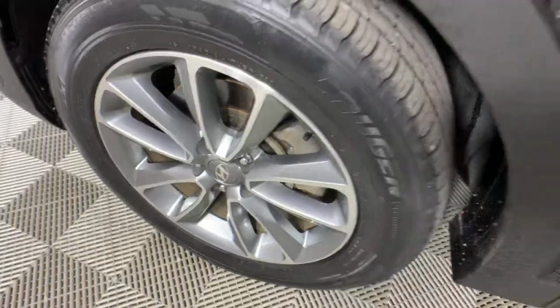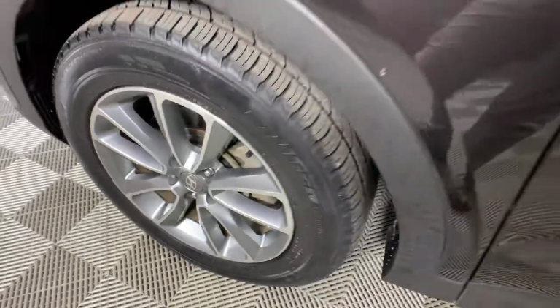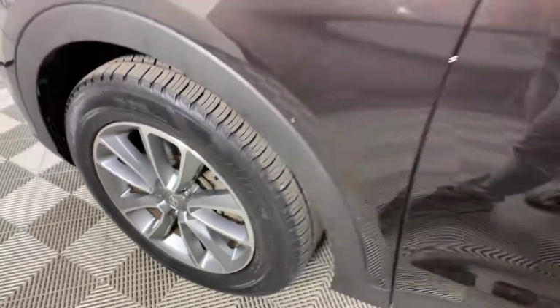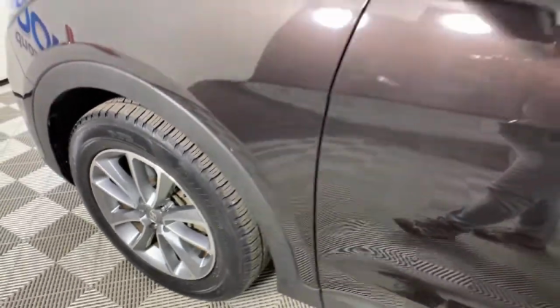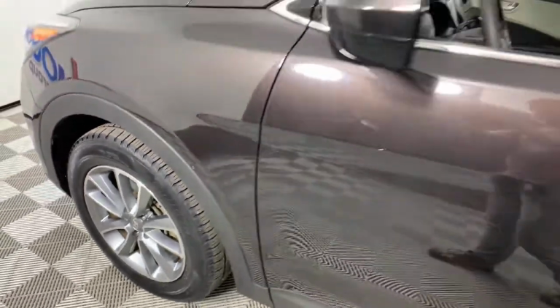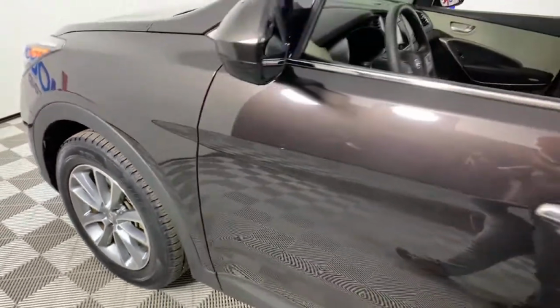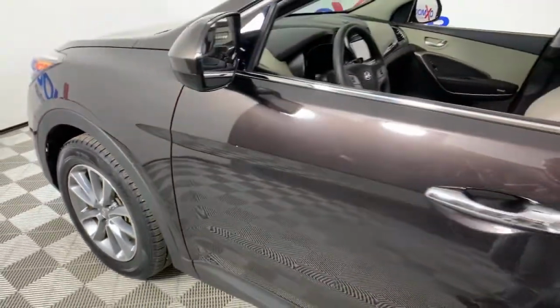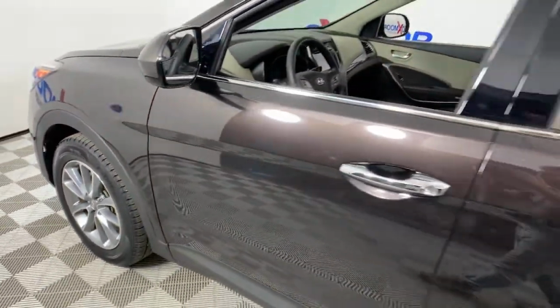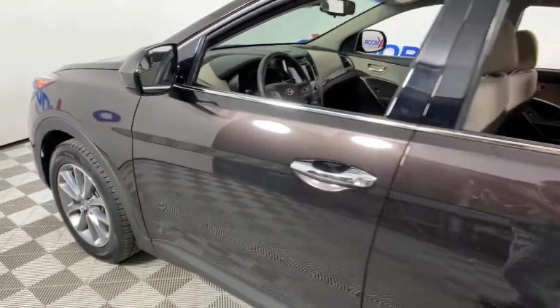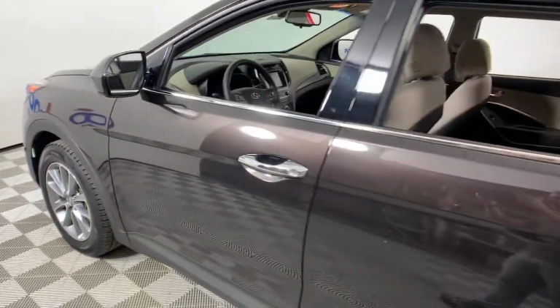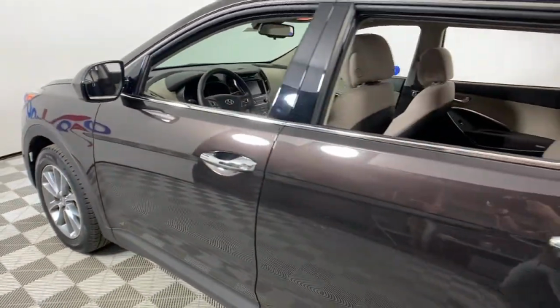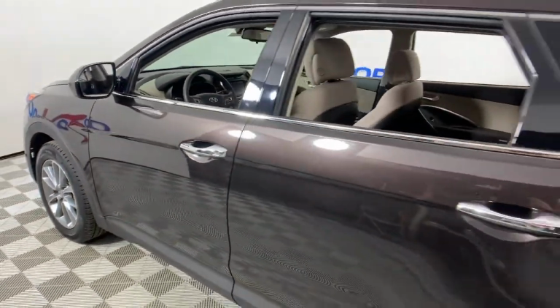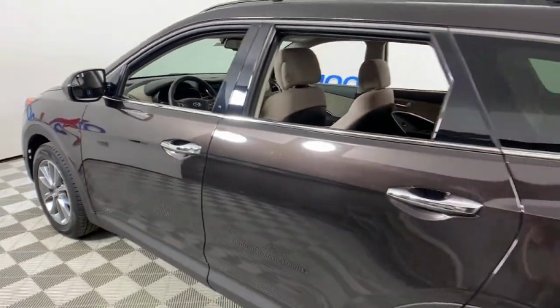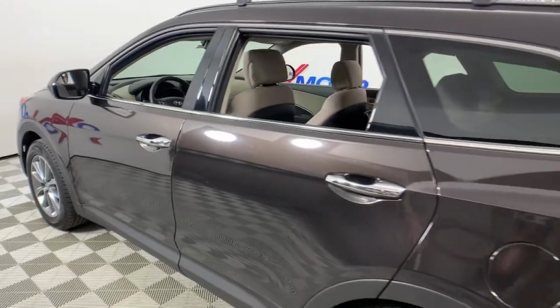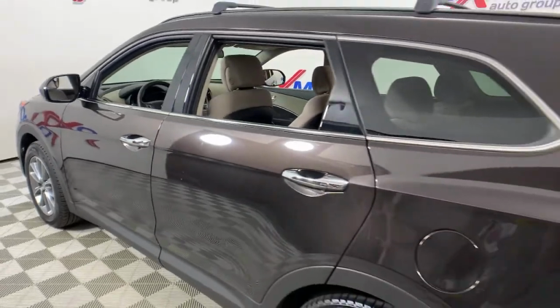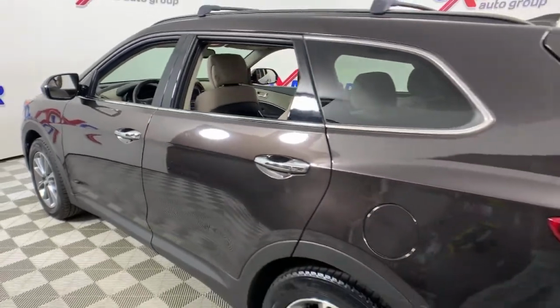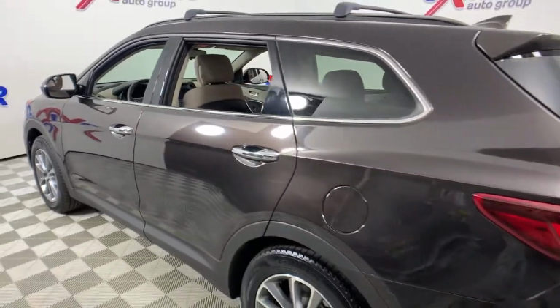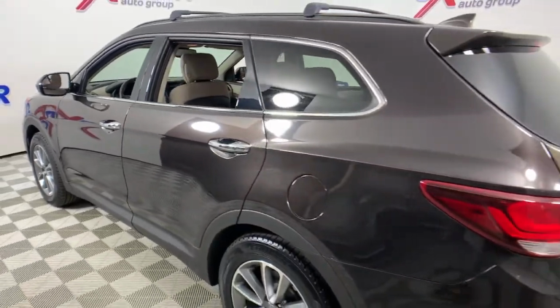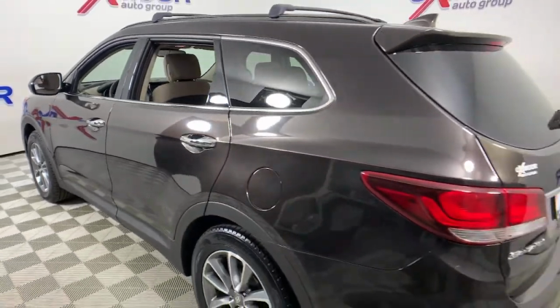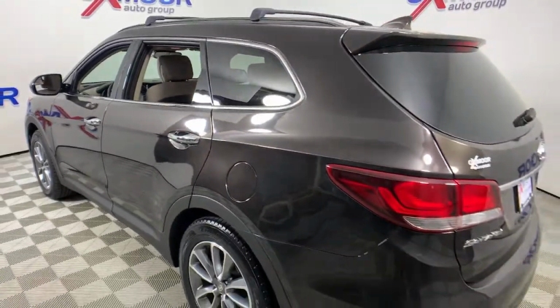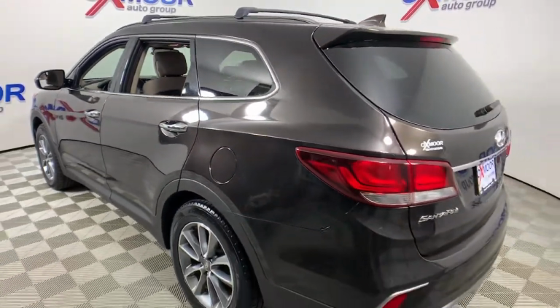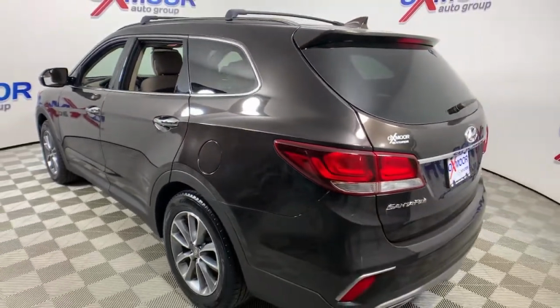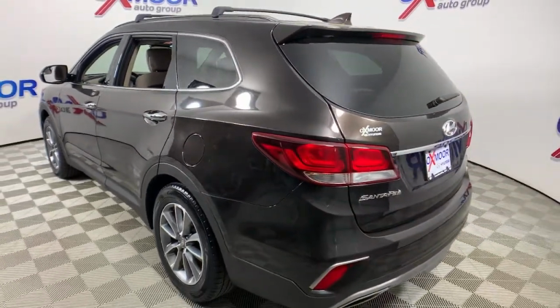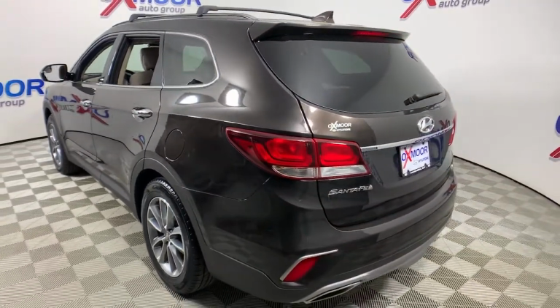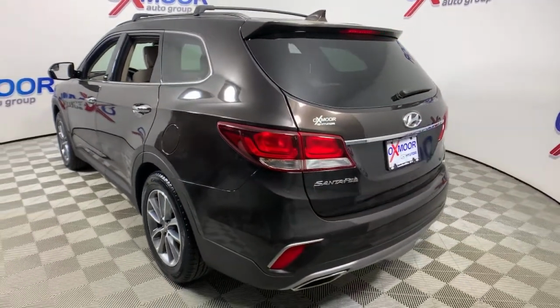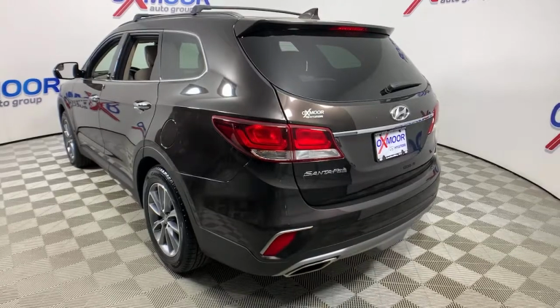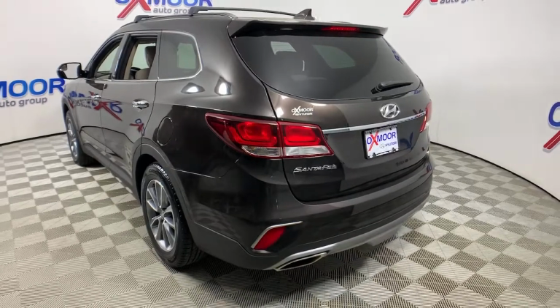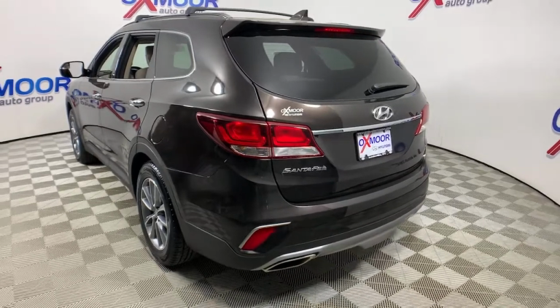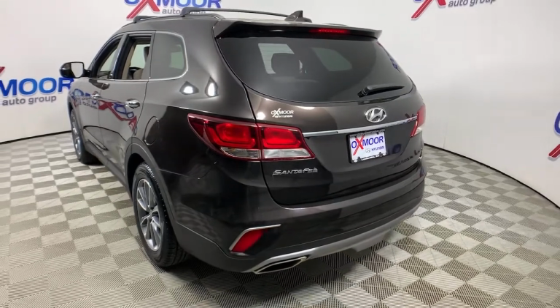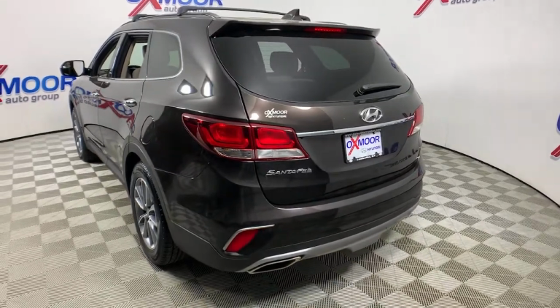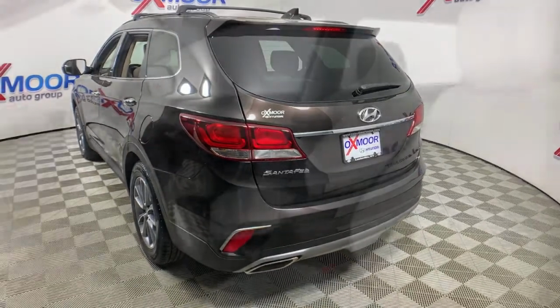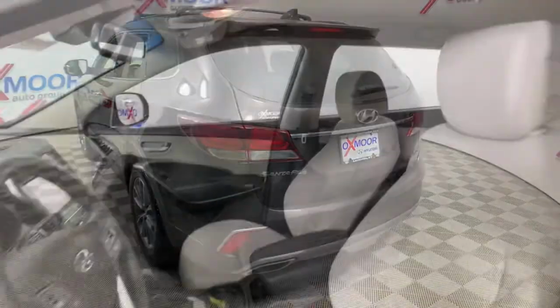Get into the 2018 Hyundai Santa Fe. With less than 20,000 miles on the odometer, this vehicle stands out from the rest. Relax and enjoy the road trip in this convenient, well-equipped Santa Fe.